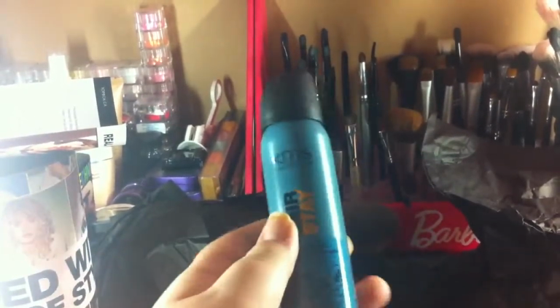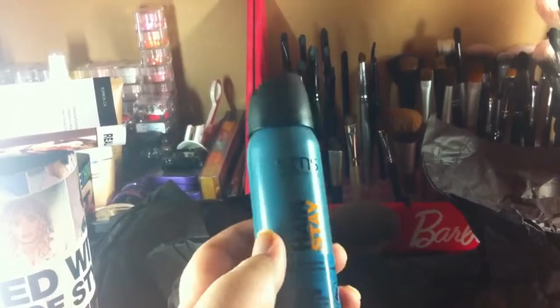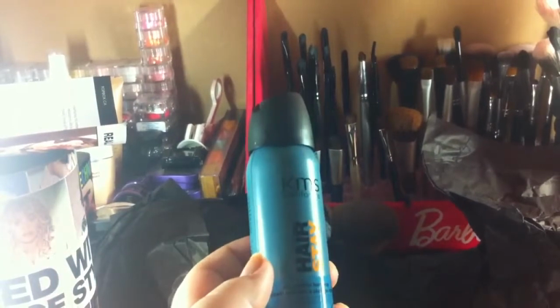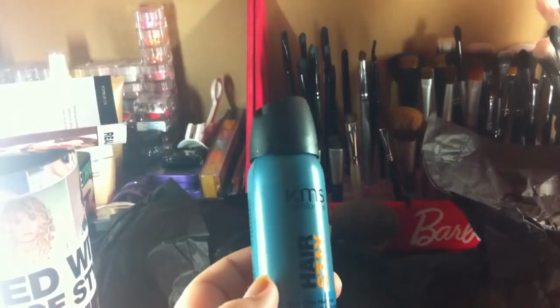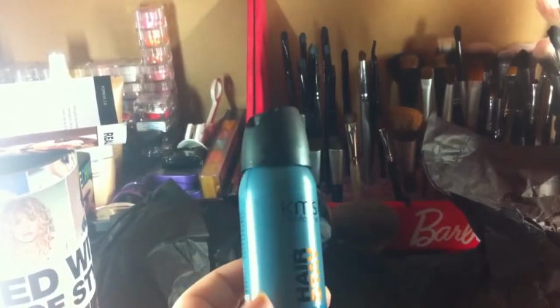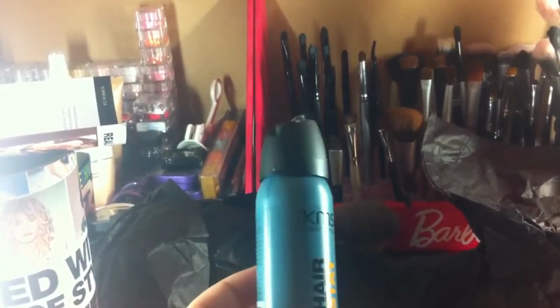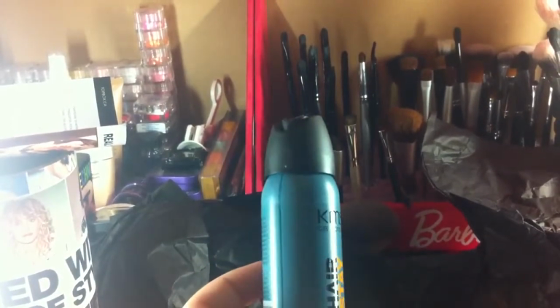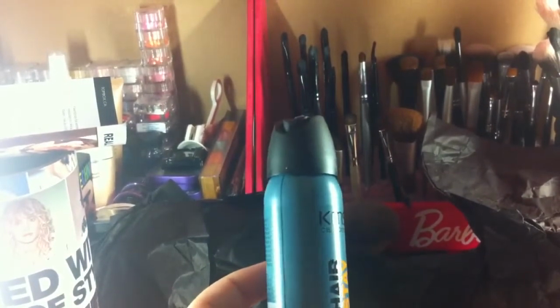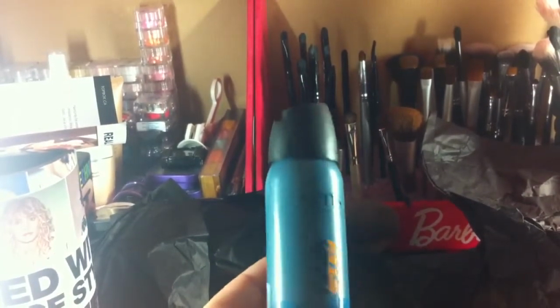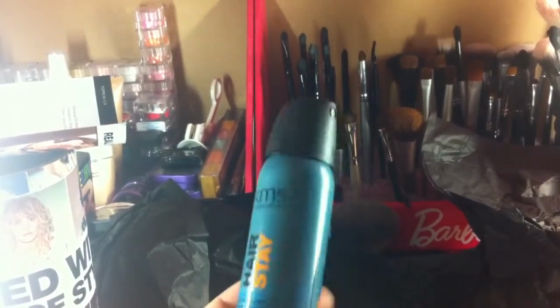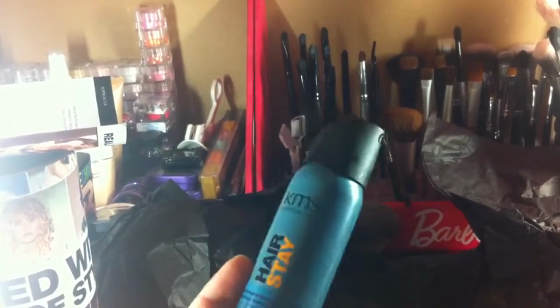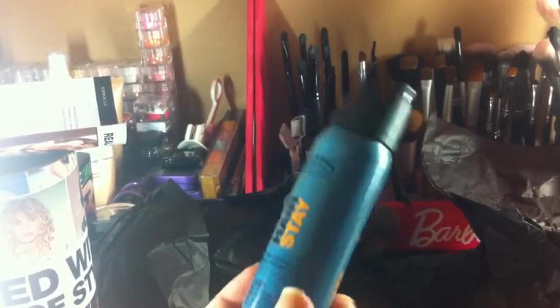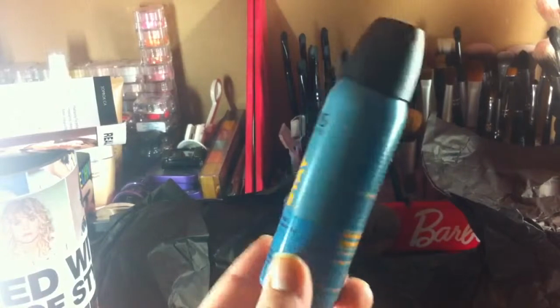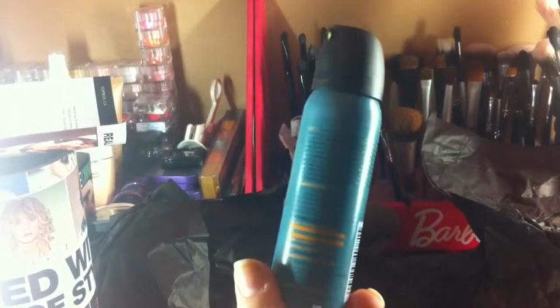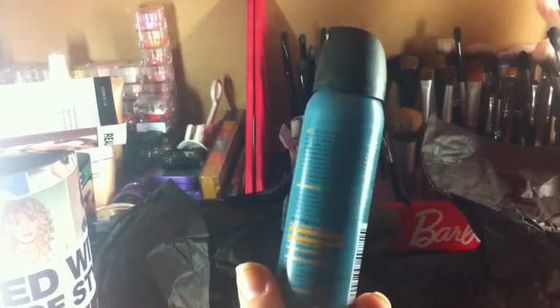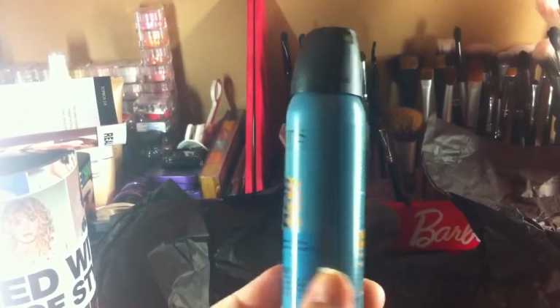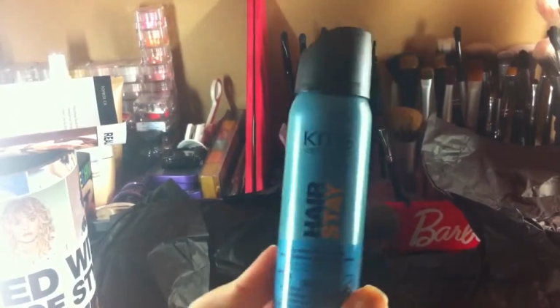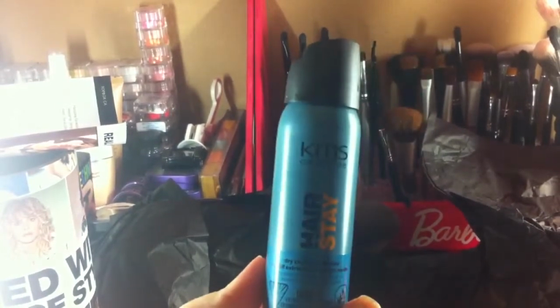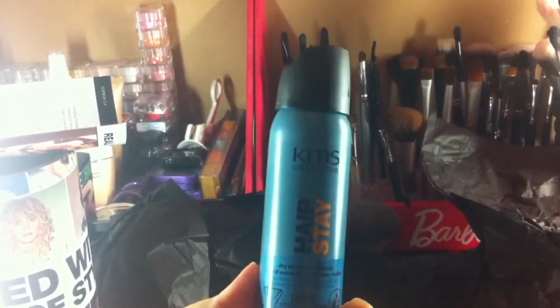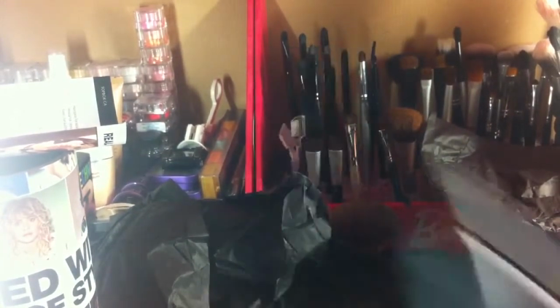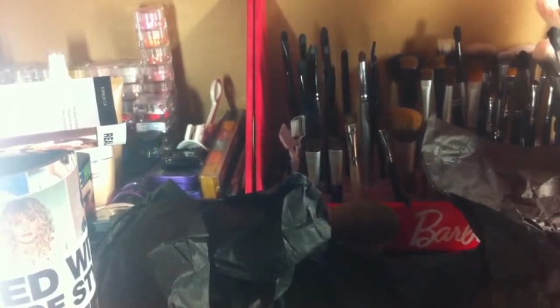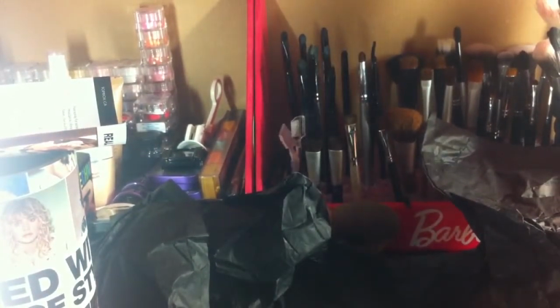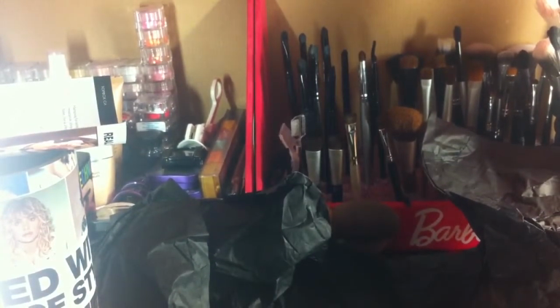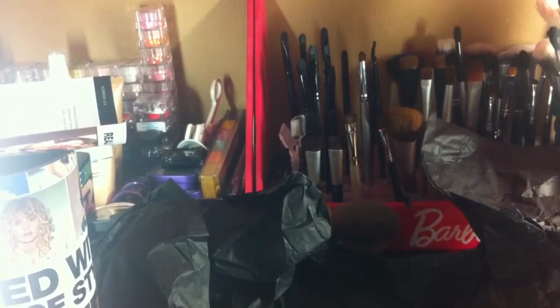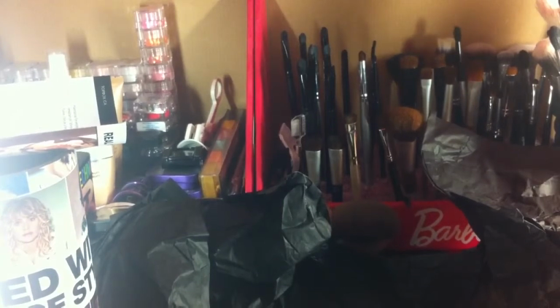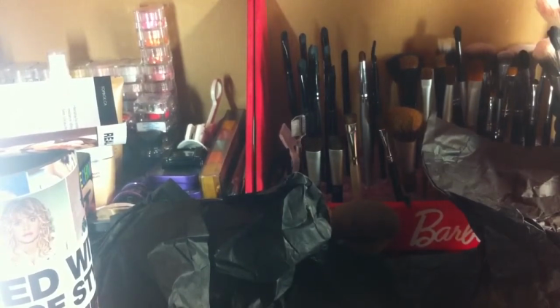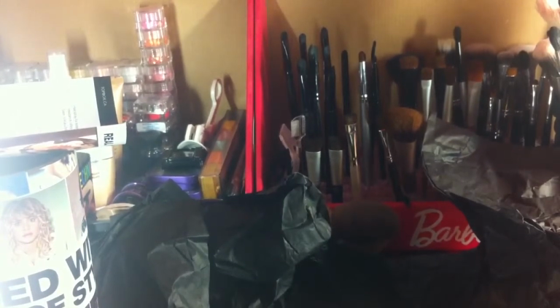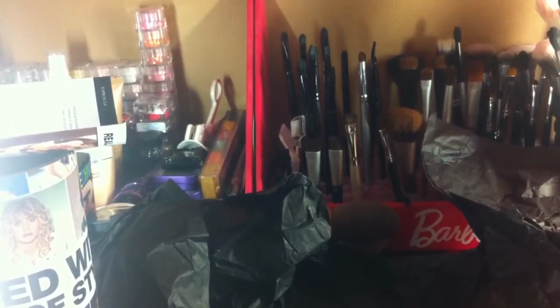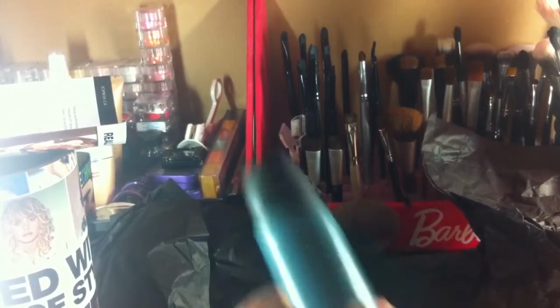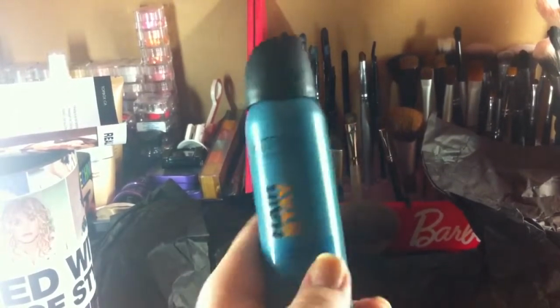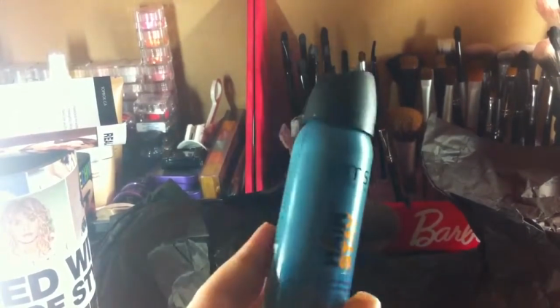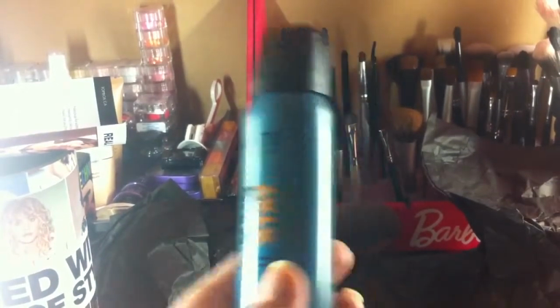Next thing is KMS extreme hairspray. This is a pretty decent sized sample, like a travel-esque size. It doesn't really smell like much — just hairspray.